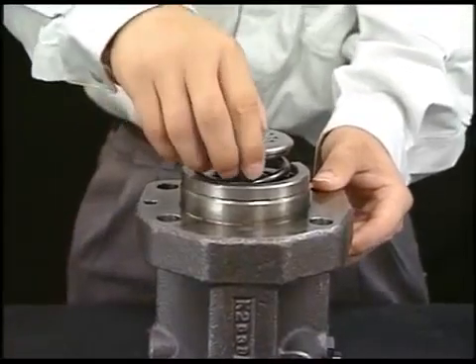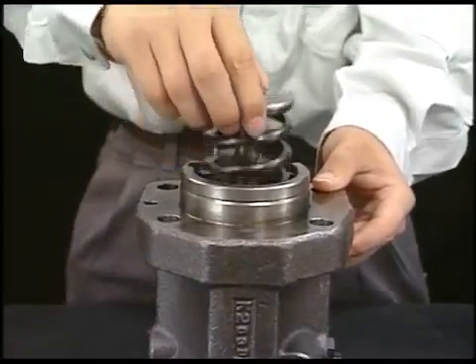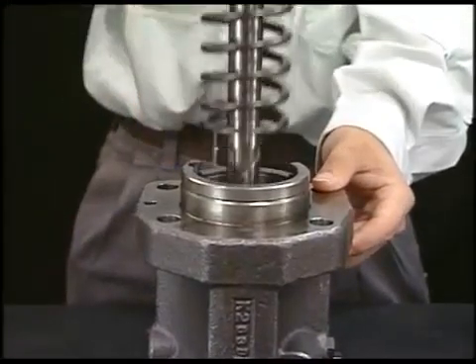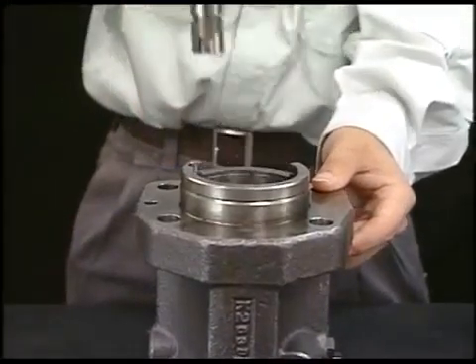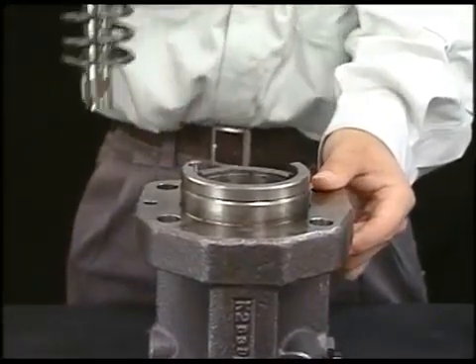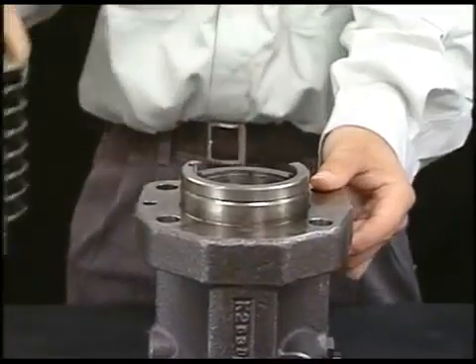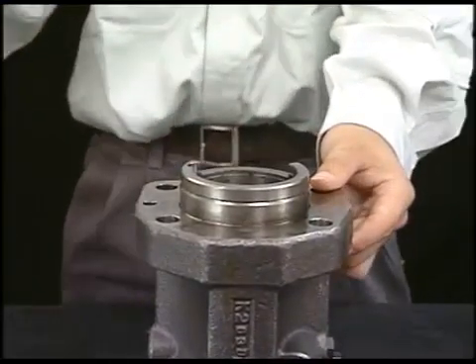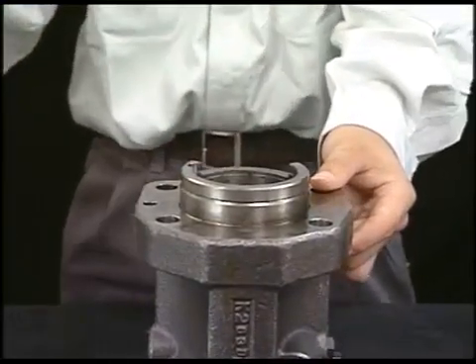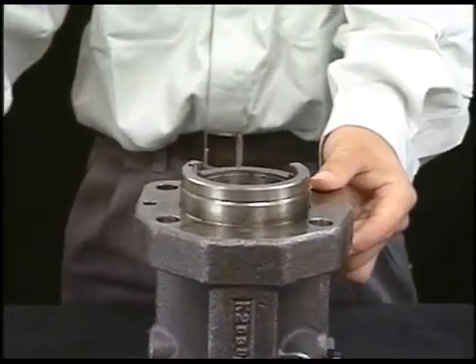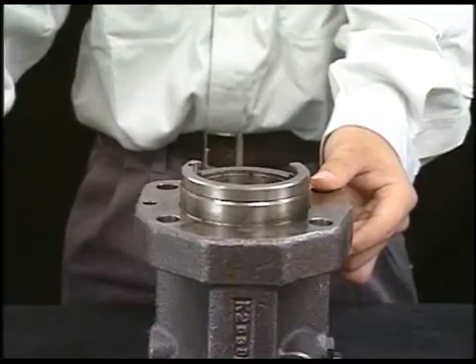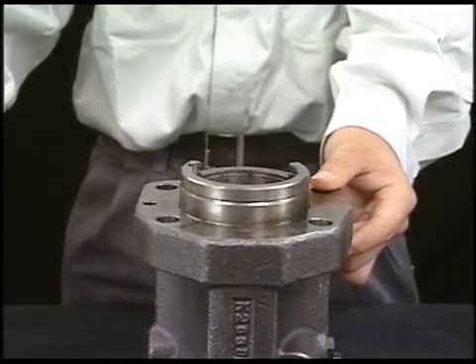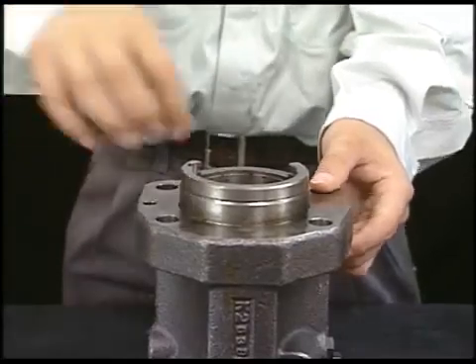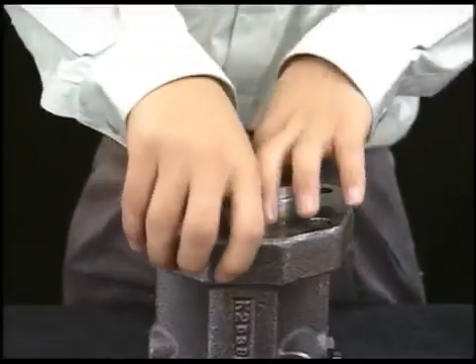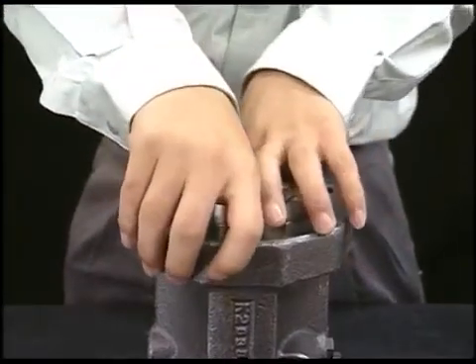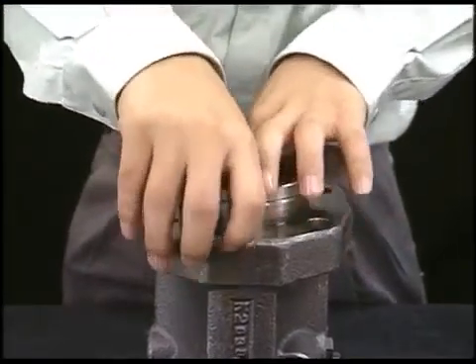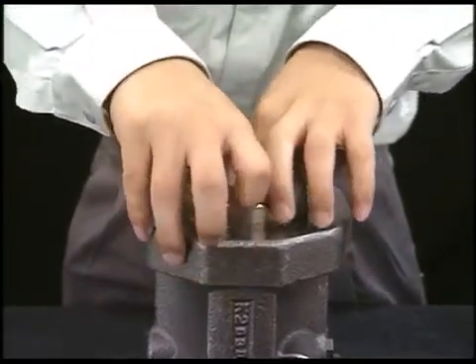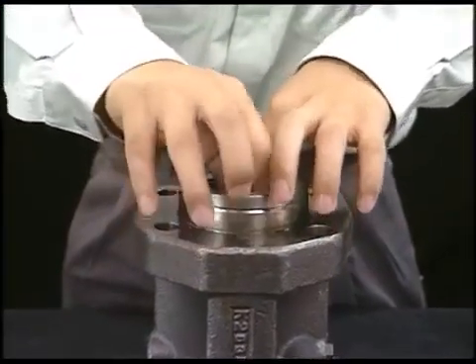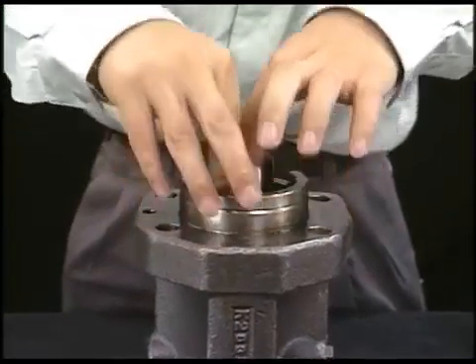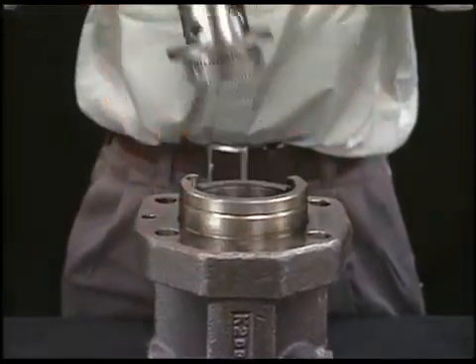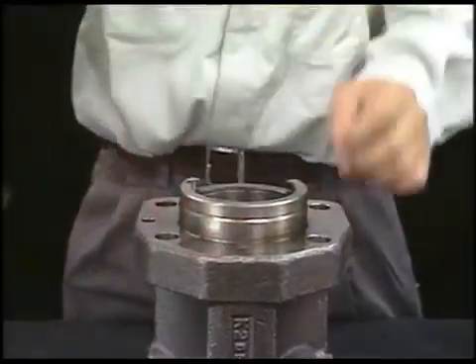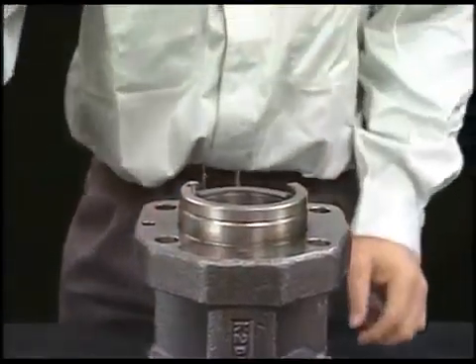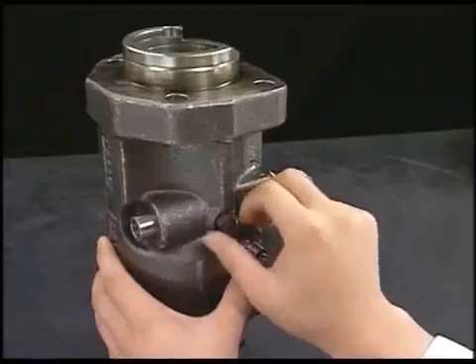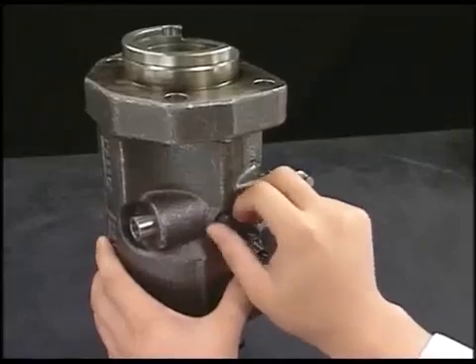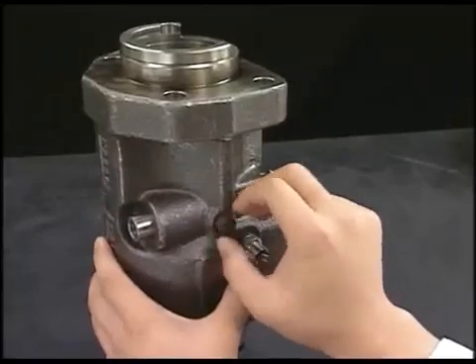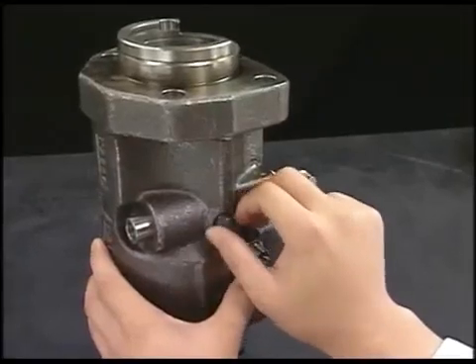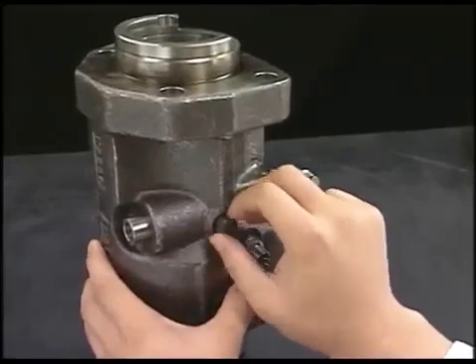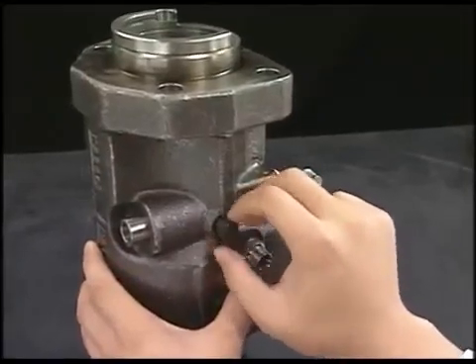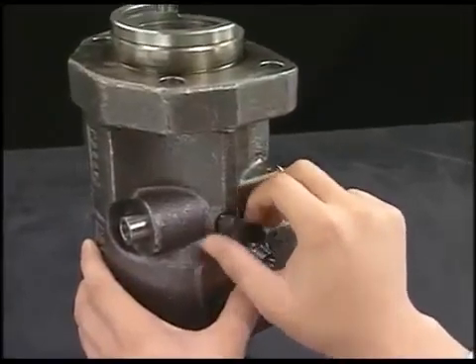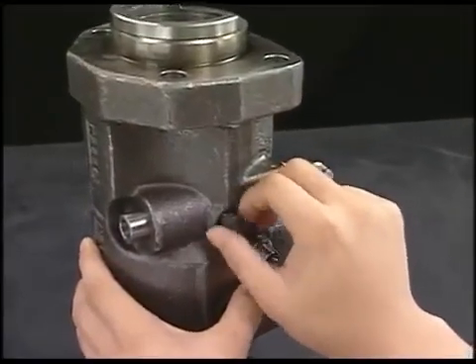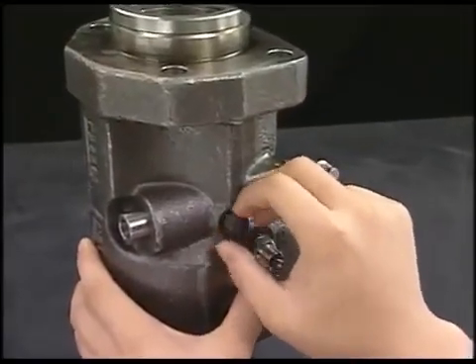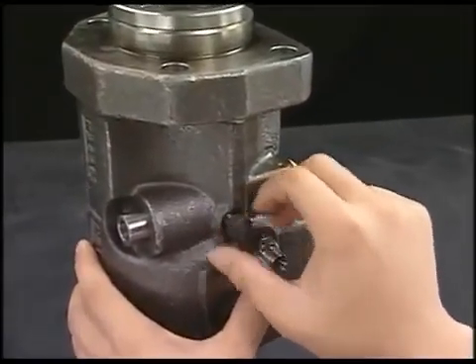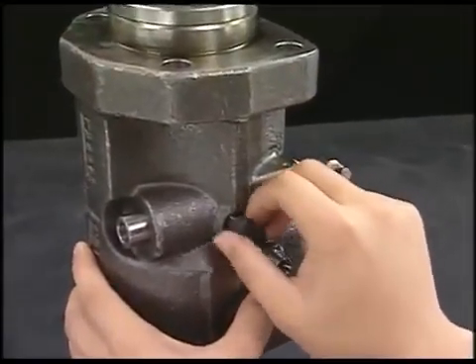Remove the spring sheet, plunger, spring, retainer and pinion together. Detach the rack lock bolt and remove the rack.